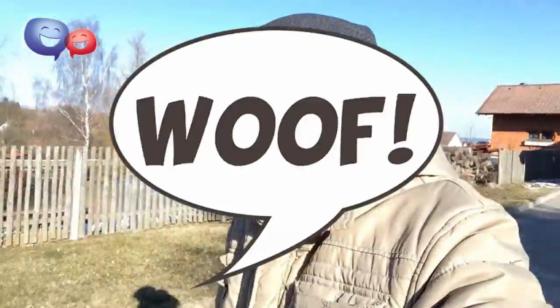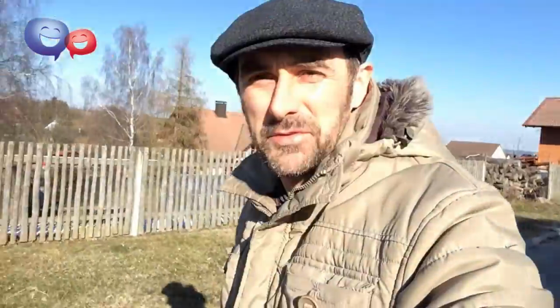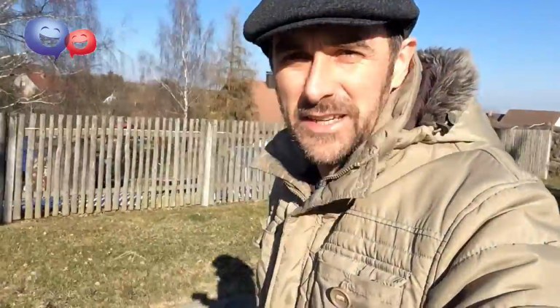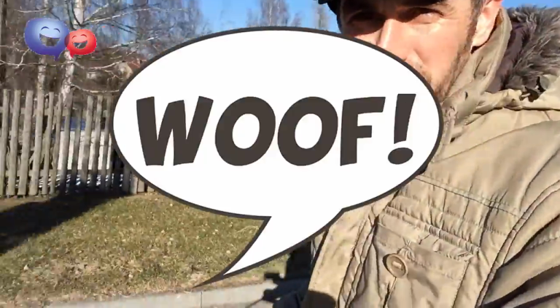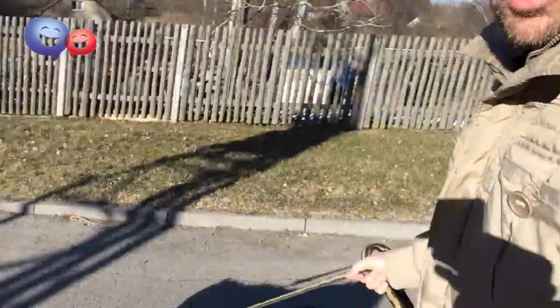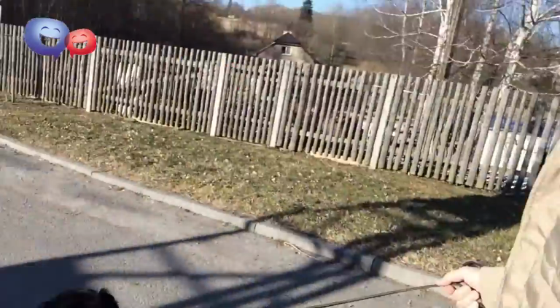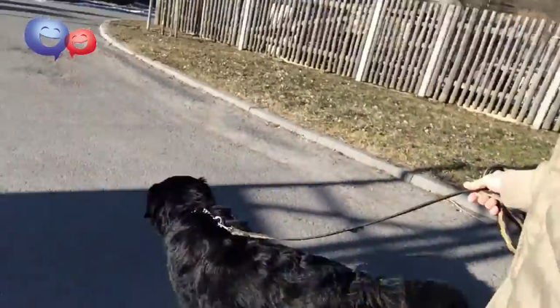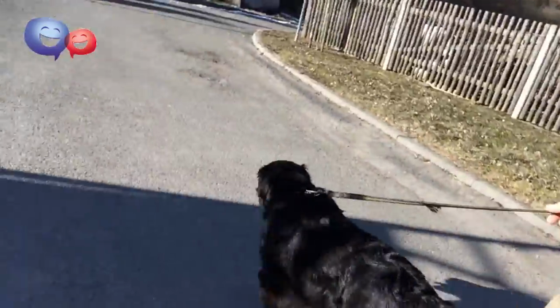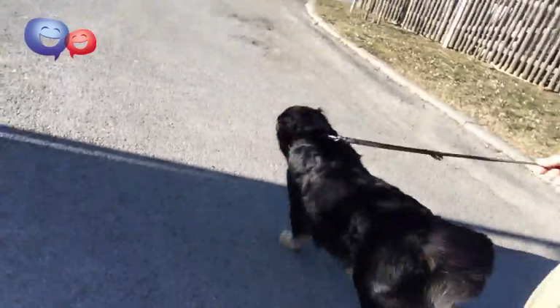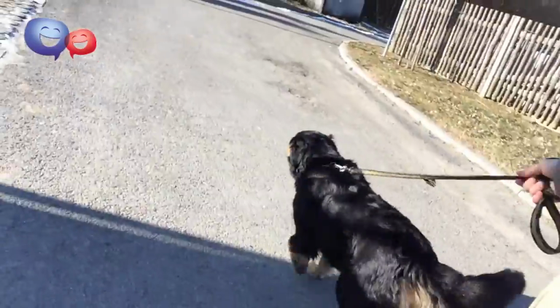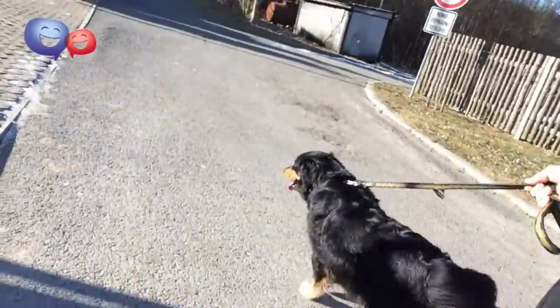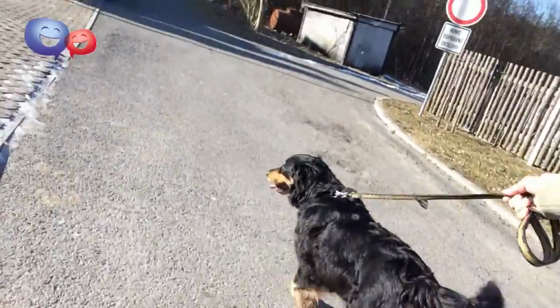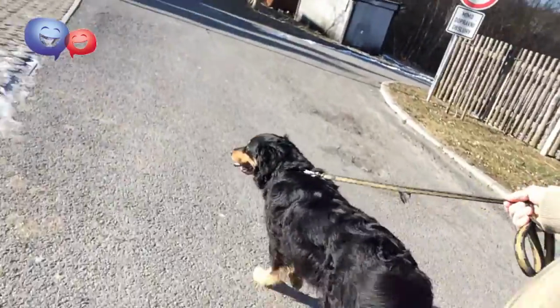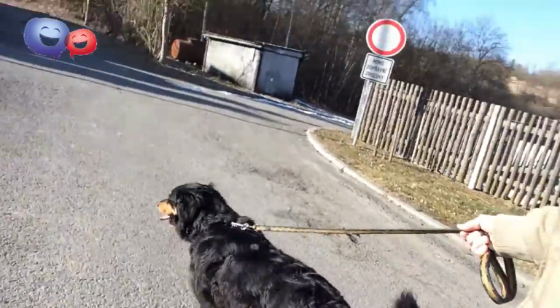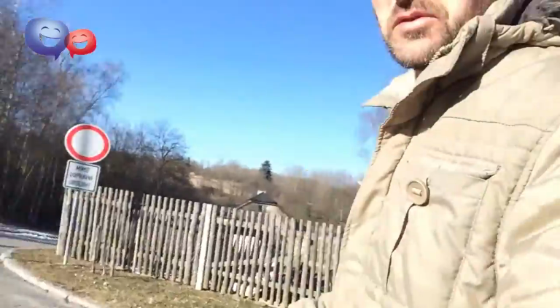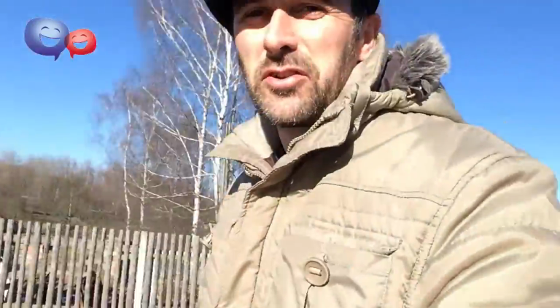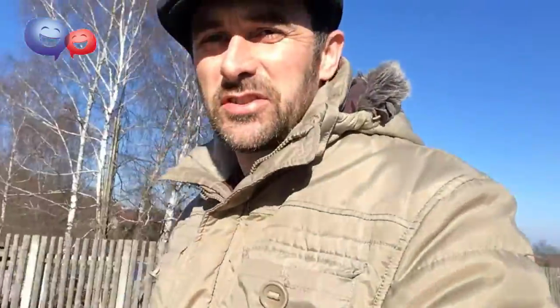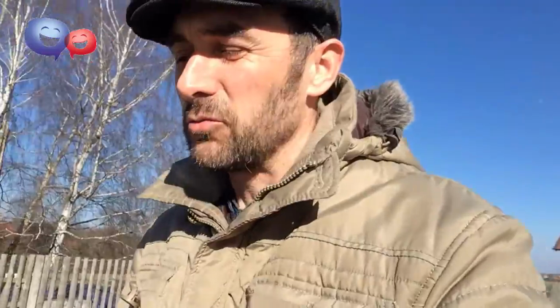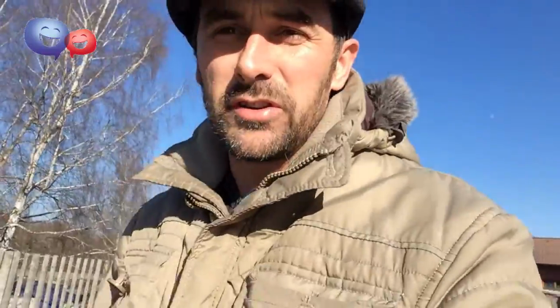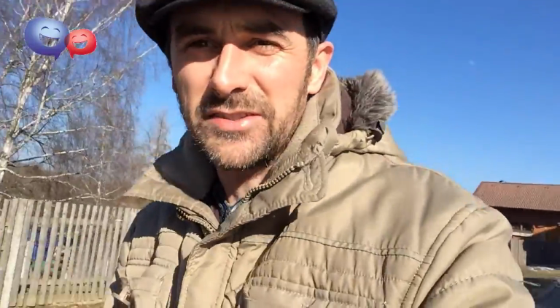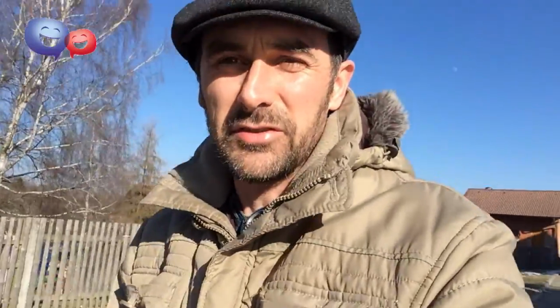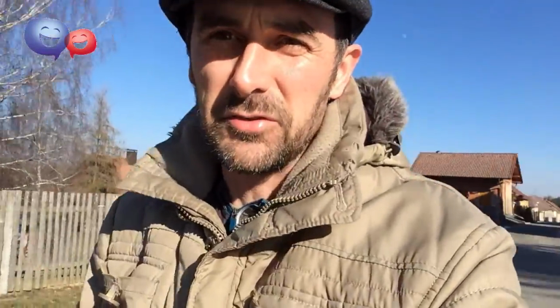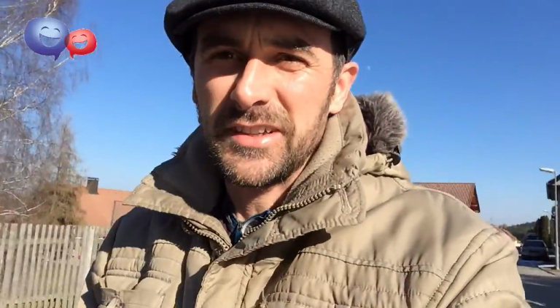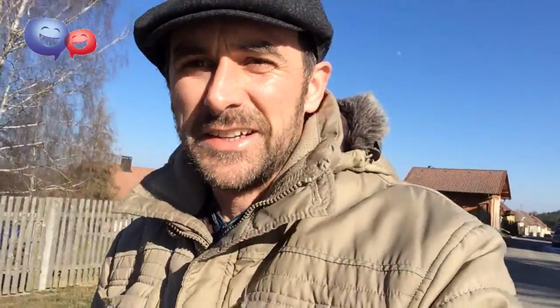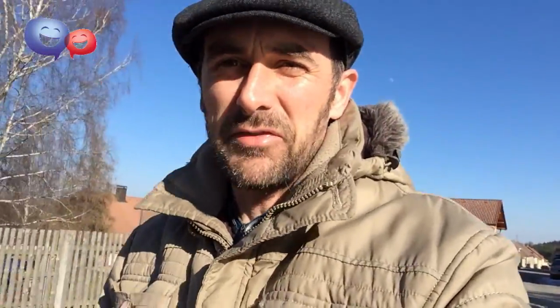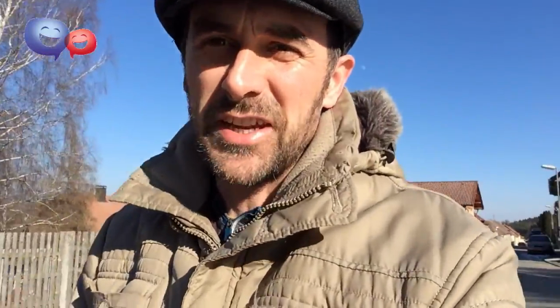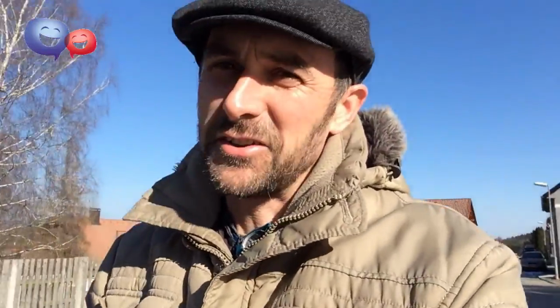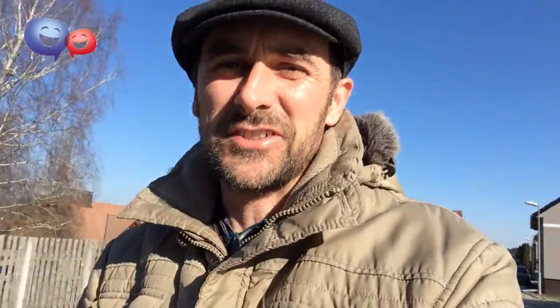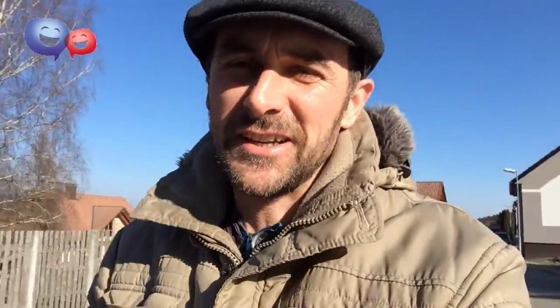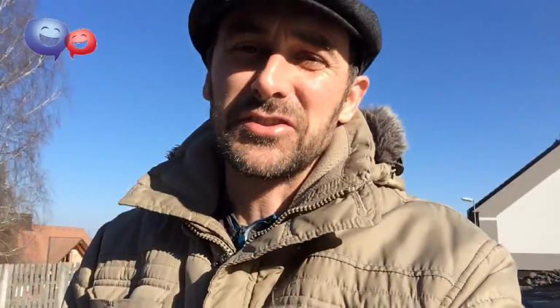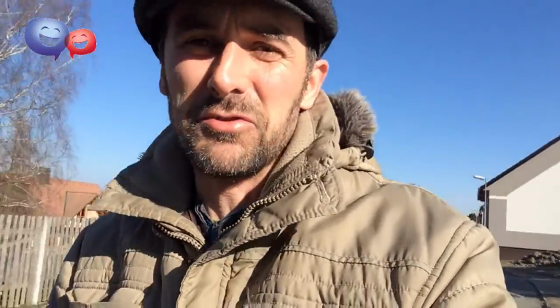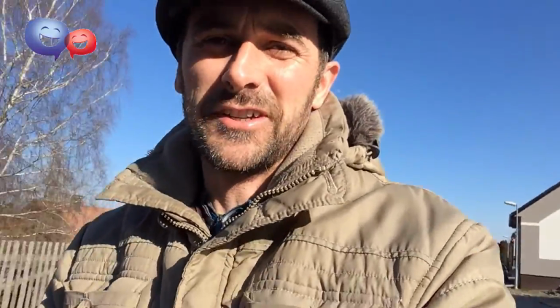So here we are, I'm taking the dog for a walk. When dogs tend to walk fast in front of you, we often say that the dog is taking us for a walk.